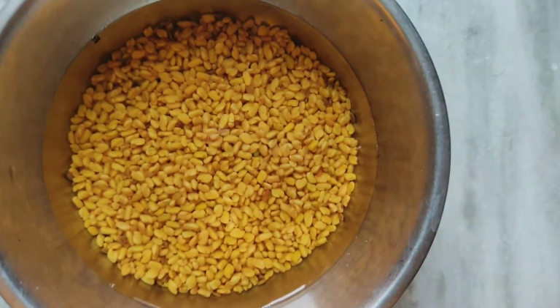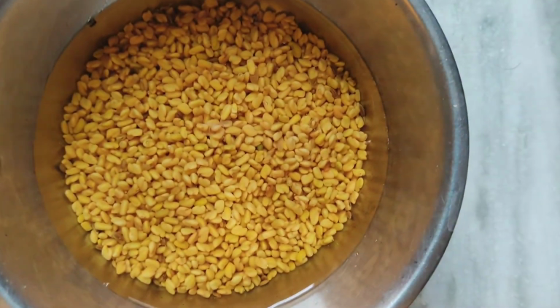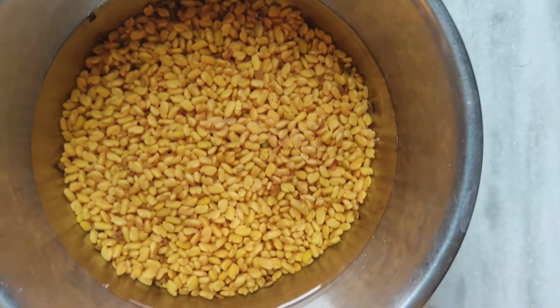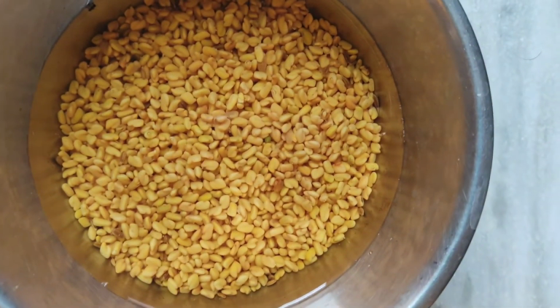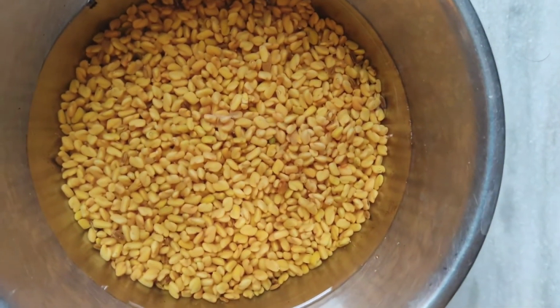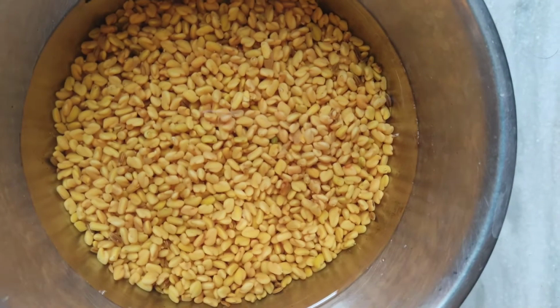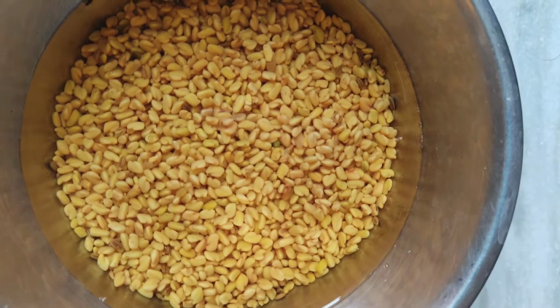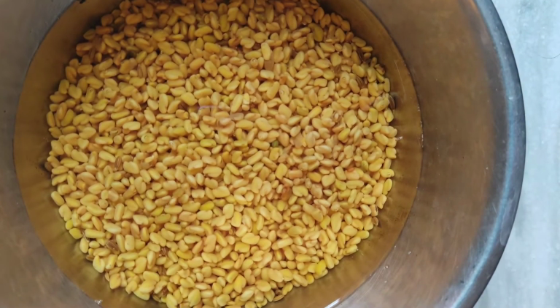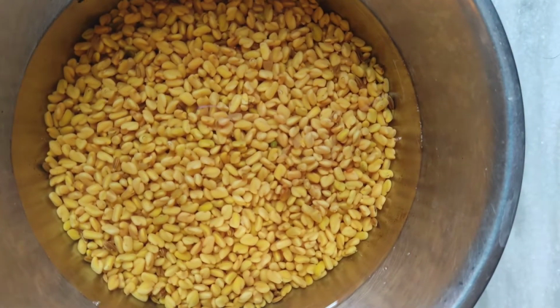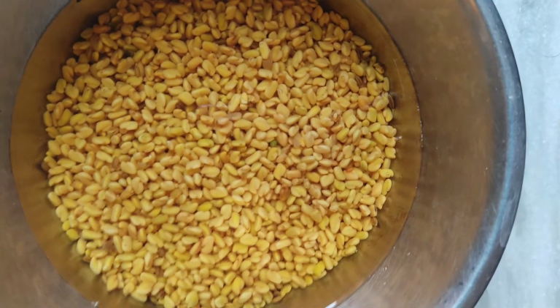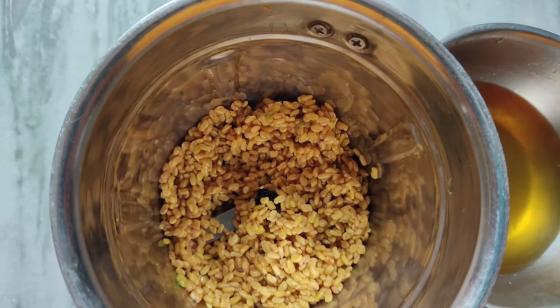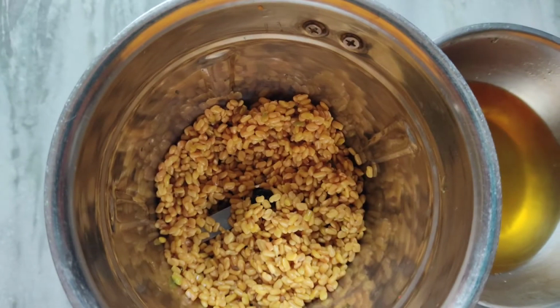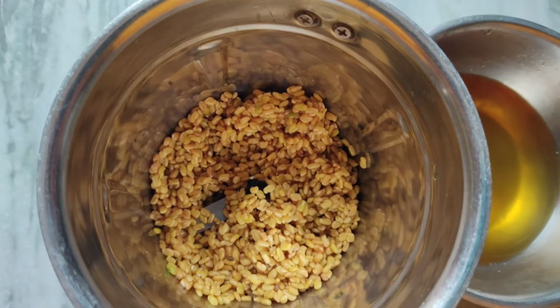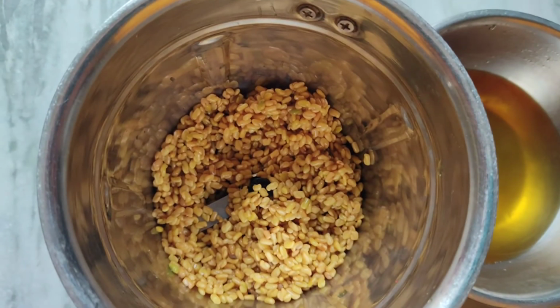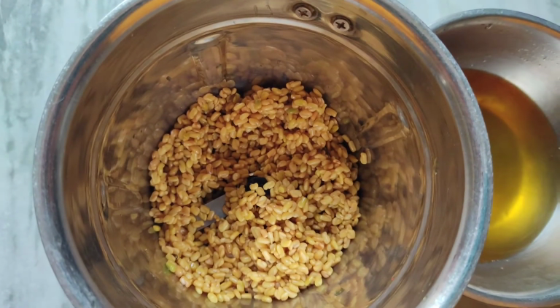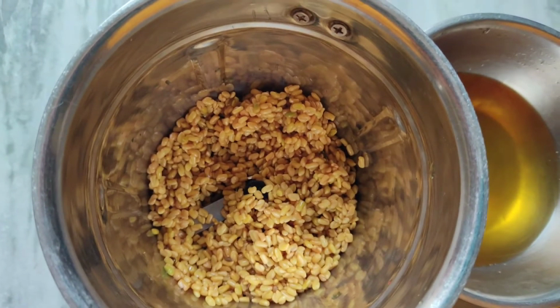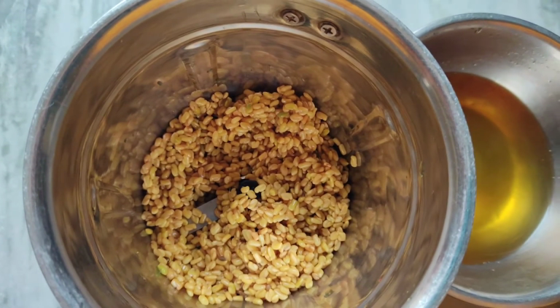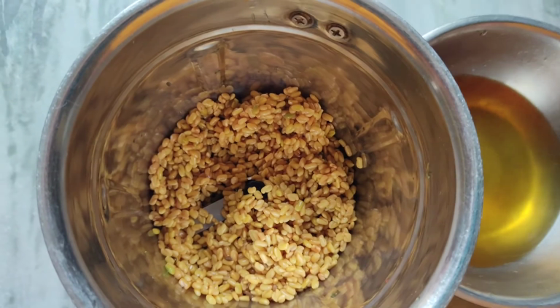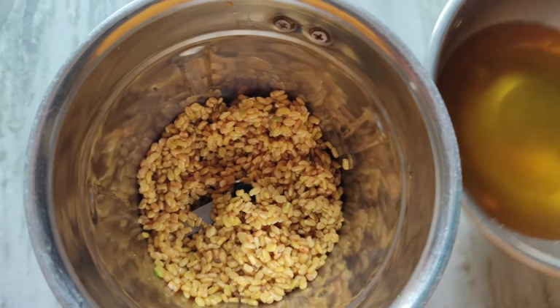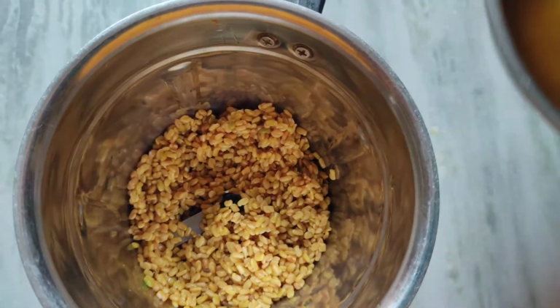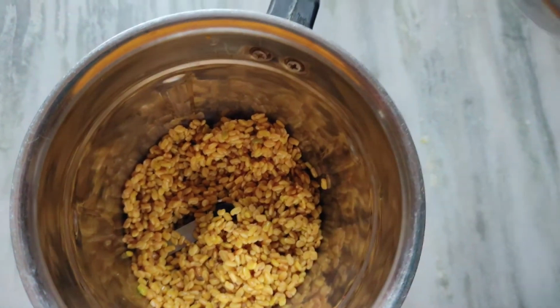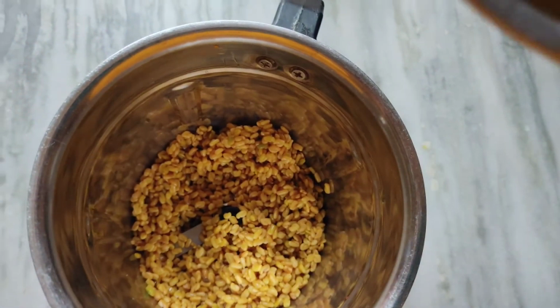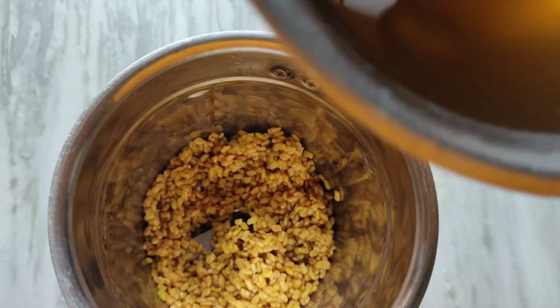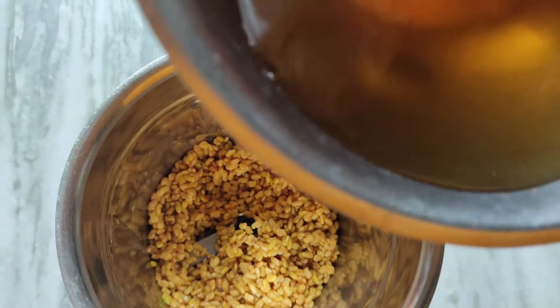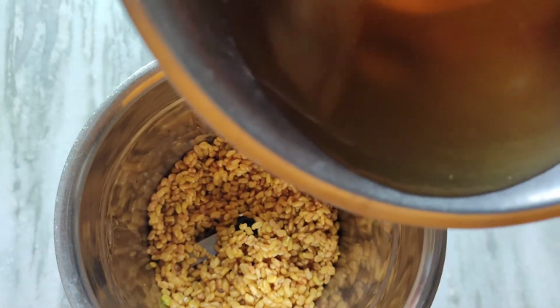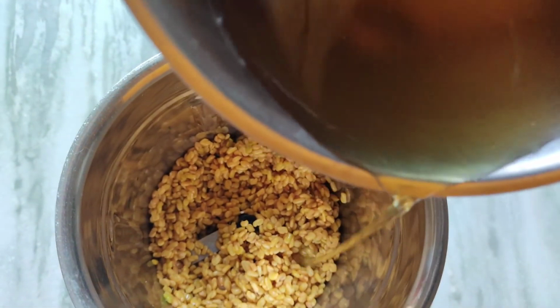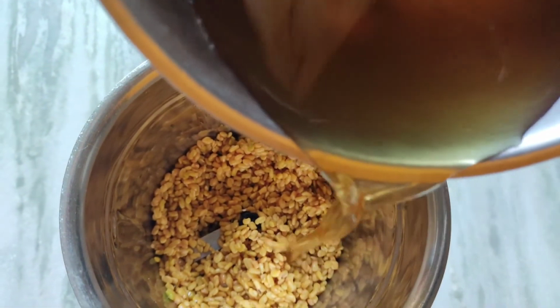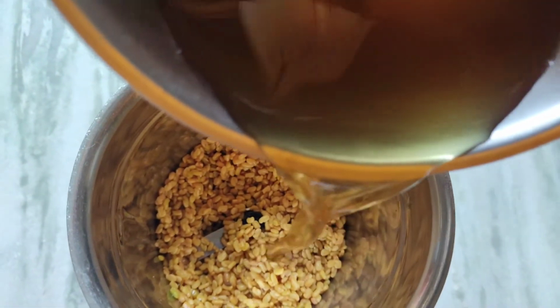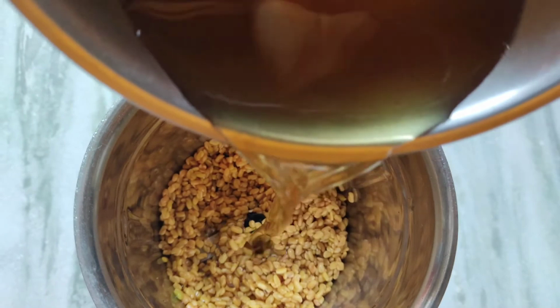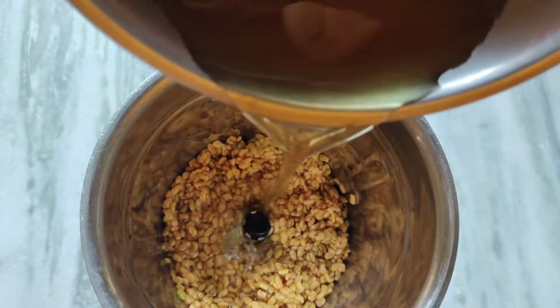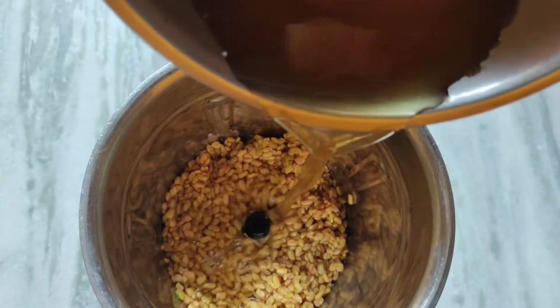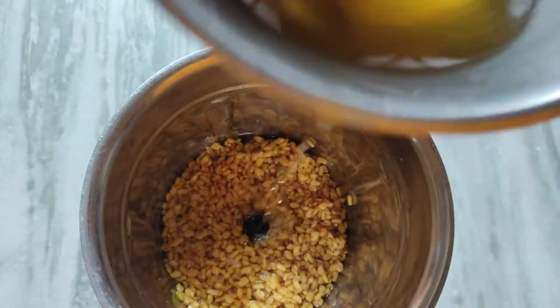Now, let's mix the water and mix it up. This water is very good. Mix it up.